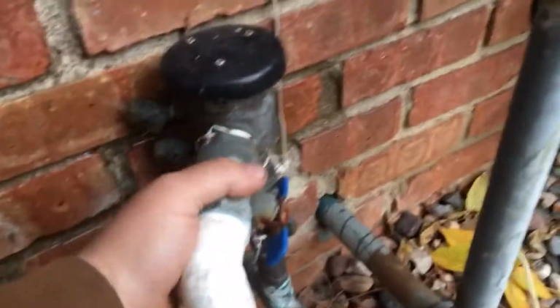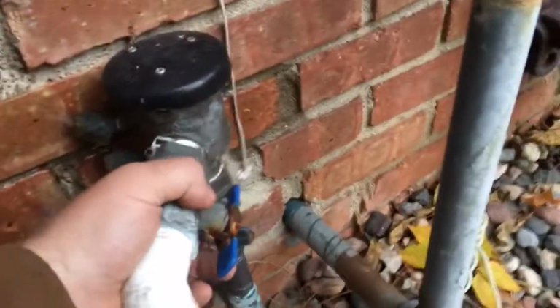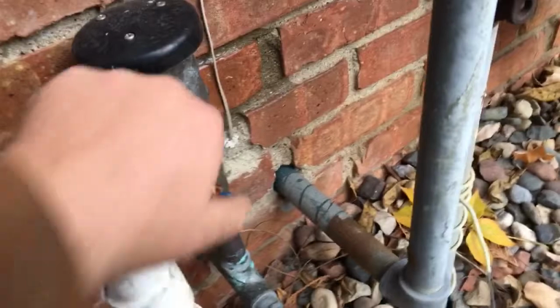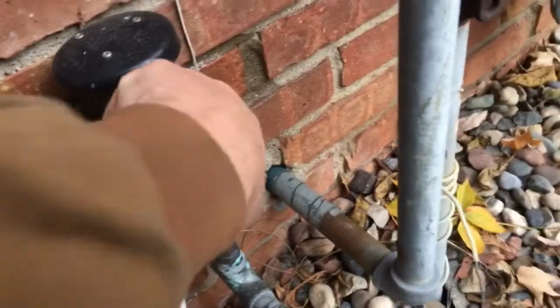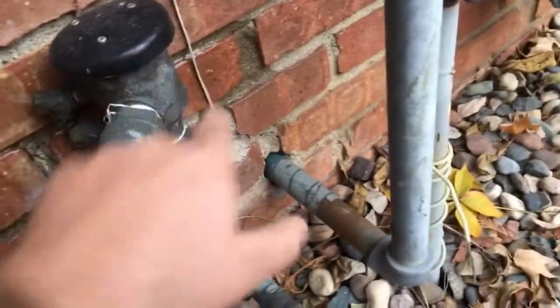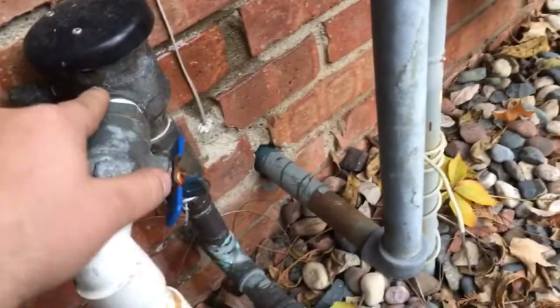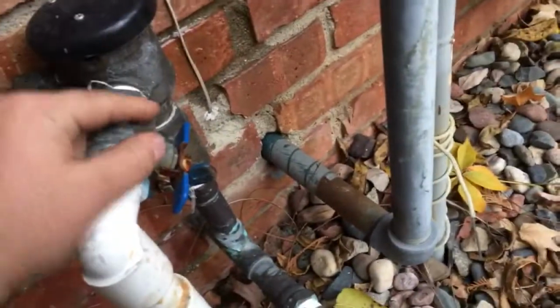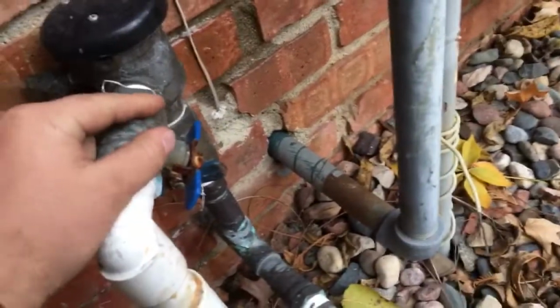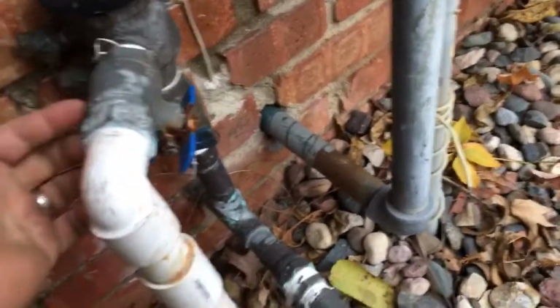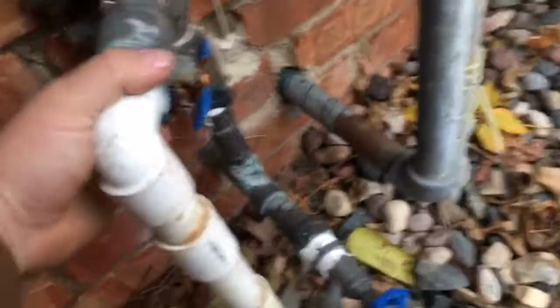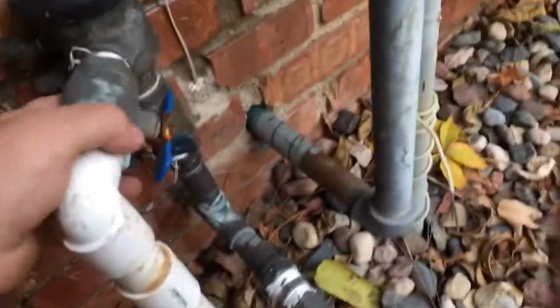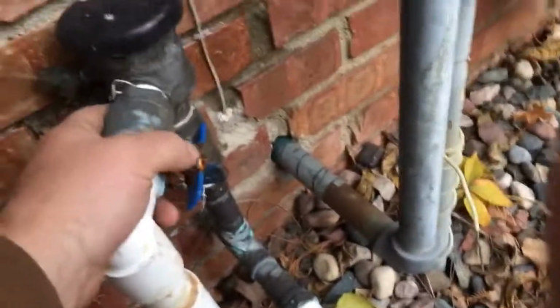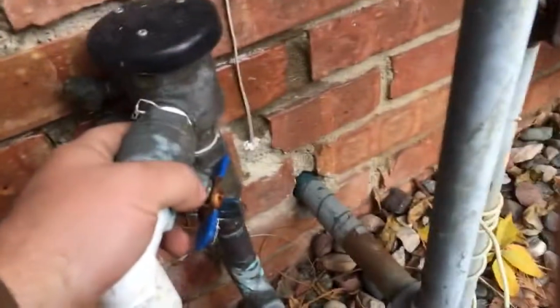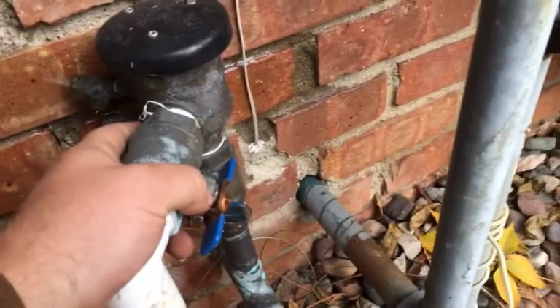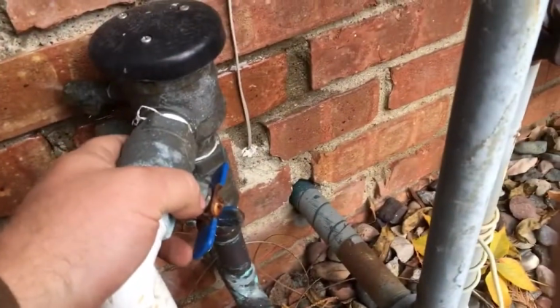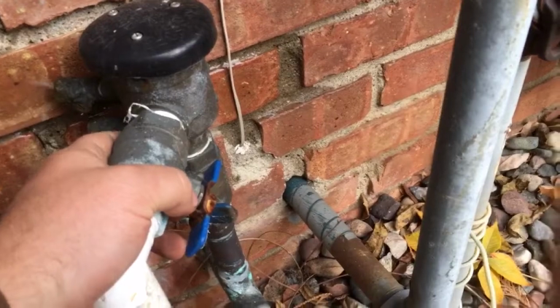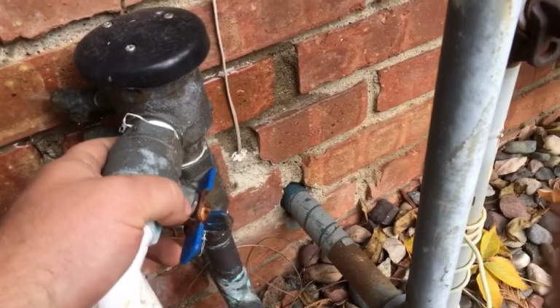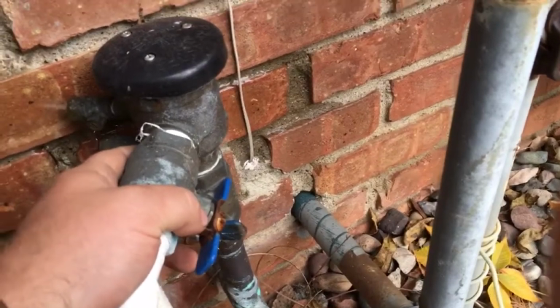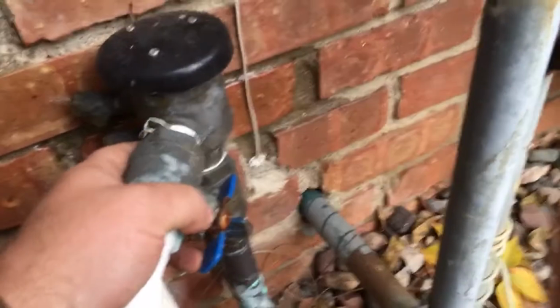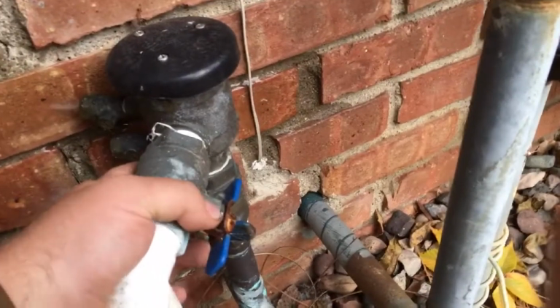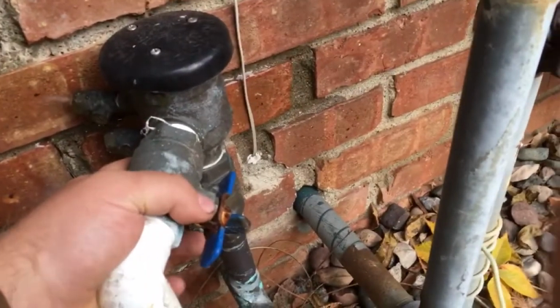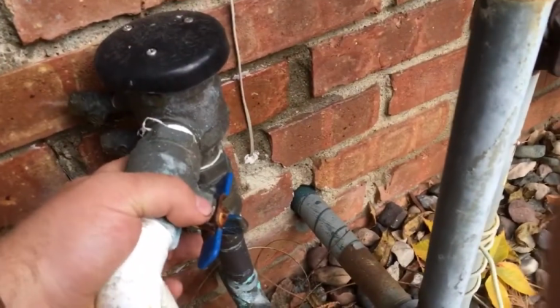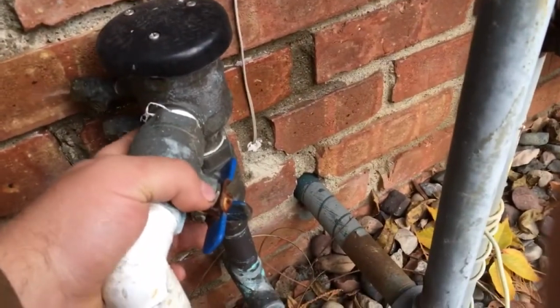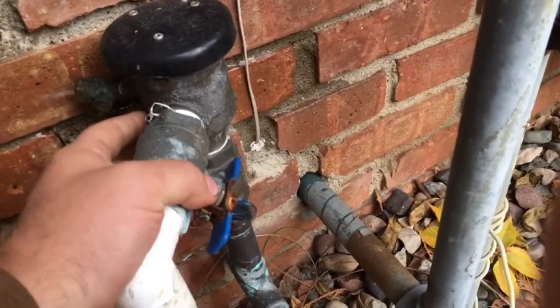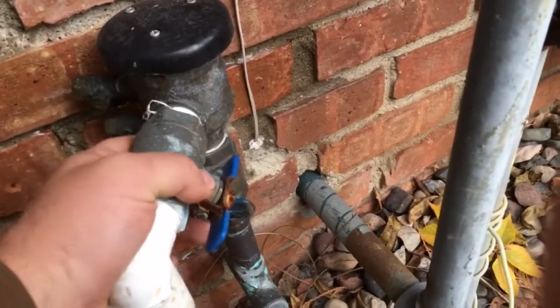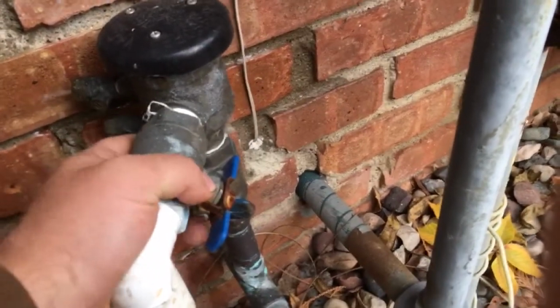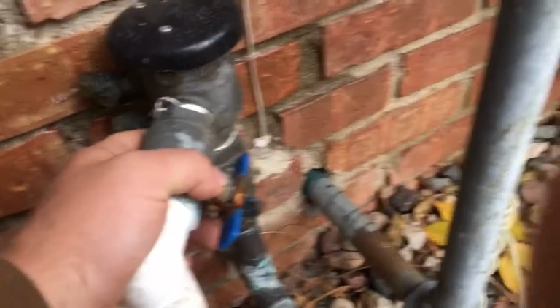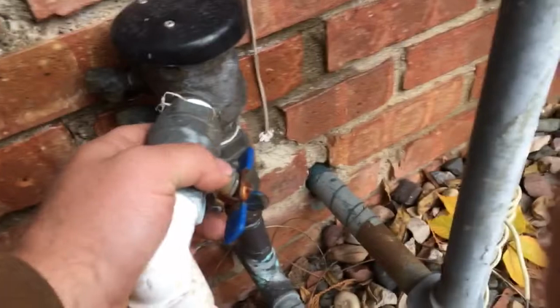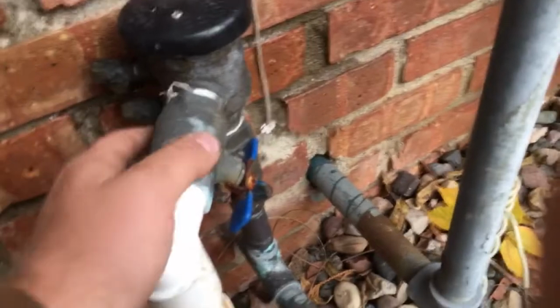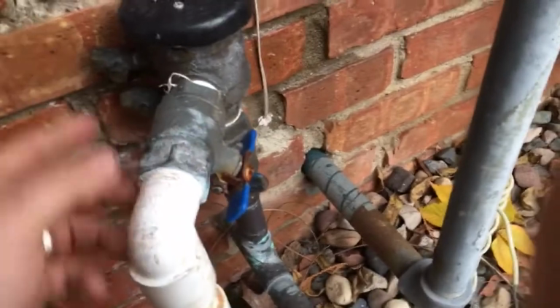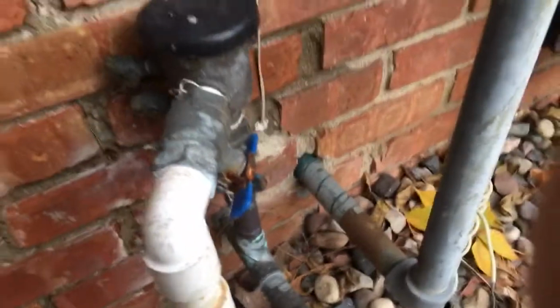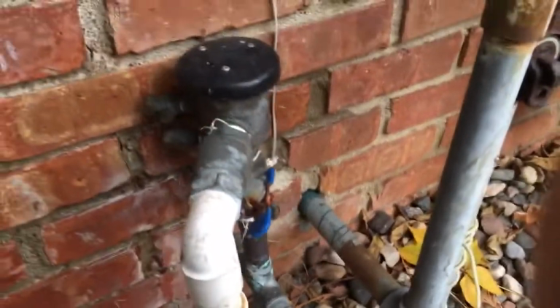There's a bottom rubber check valve in this model that's held in by a spring. A lot of times on this Wilkins model, the 720A, that check valve loses the middle screw or nut on it and it will leak and it won't hold.